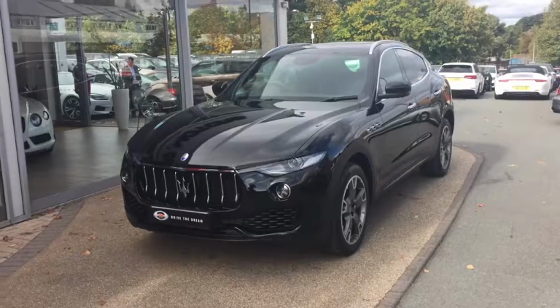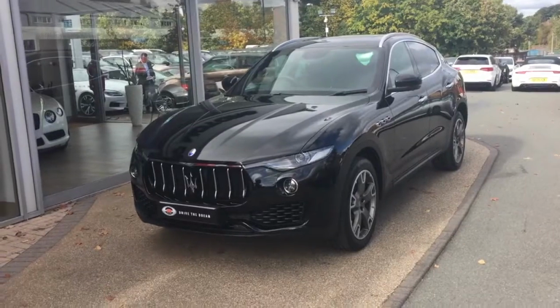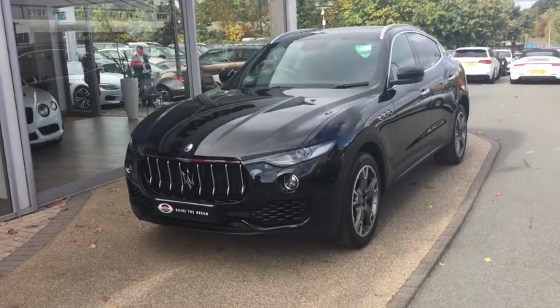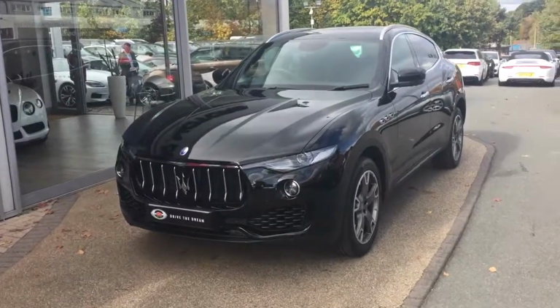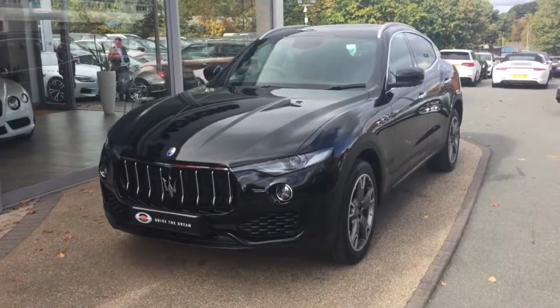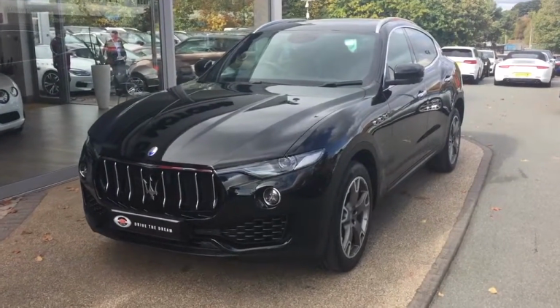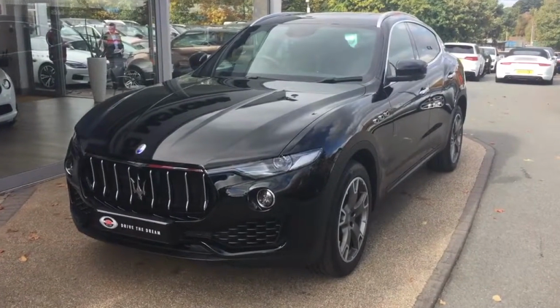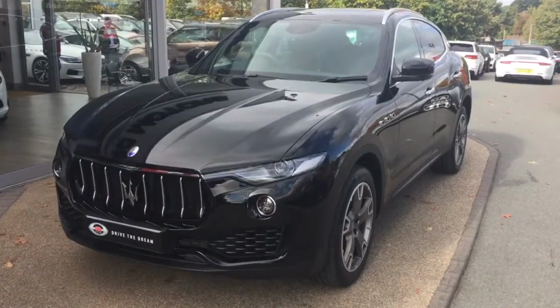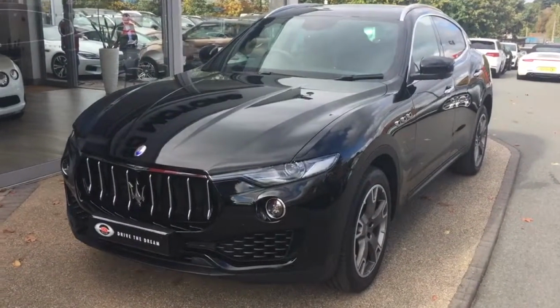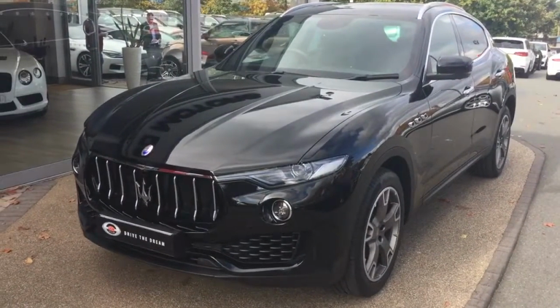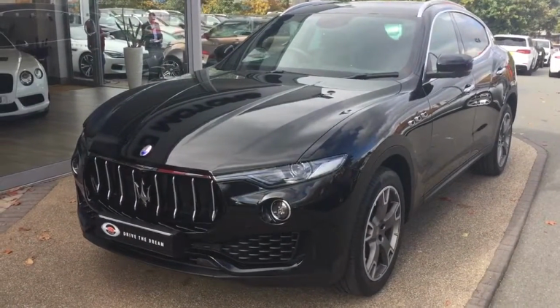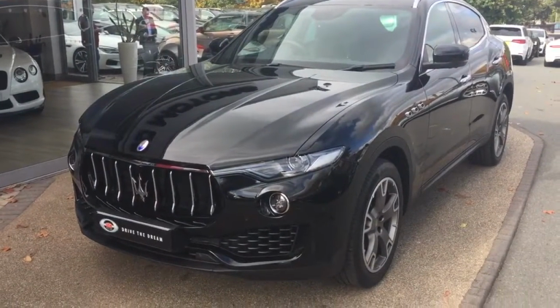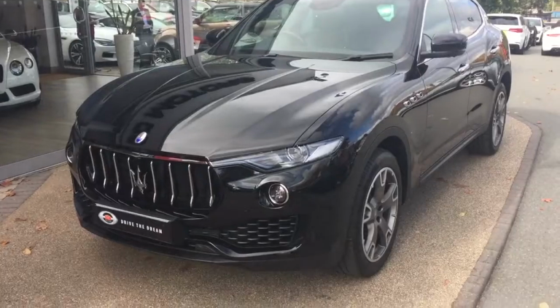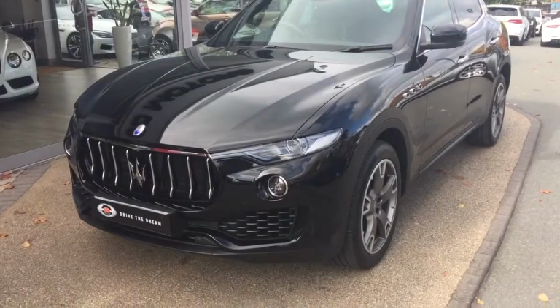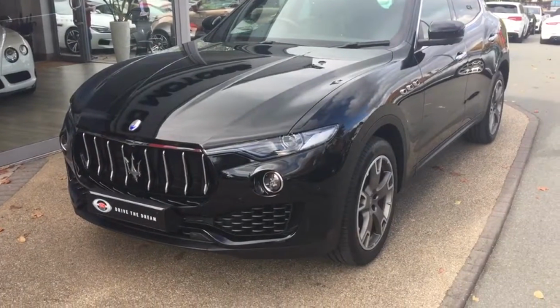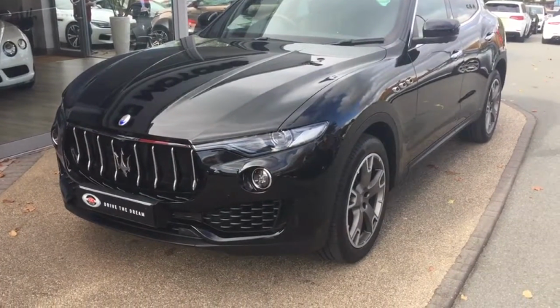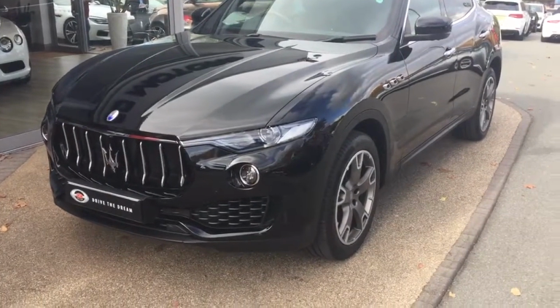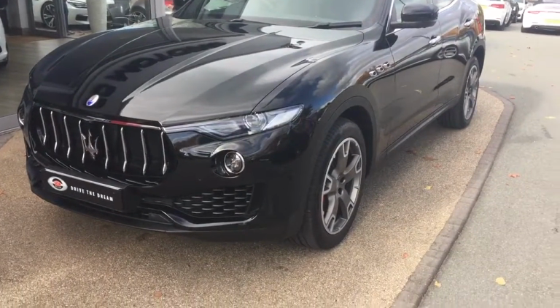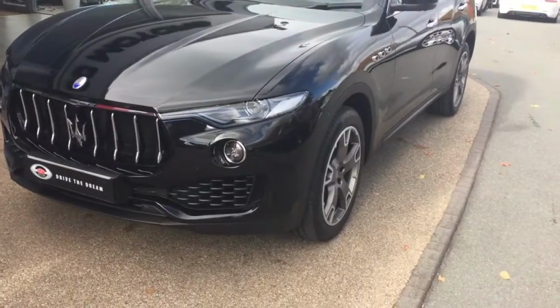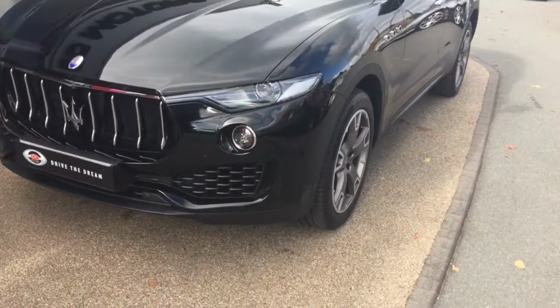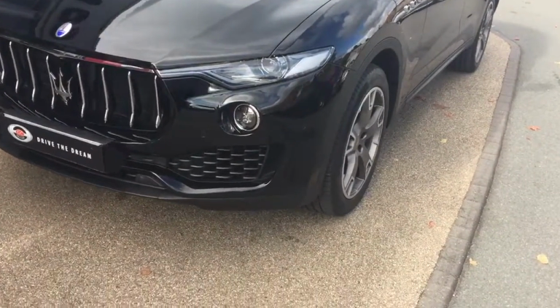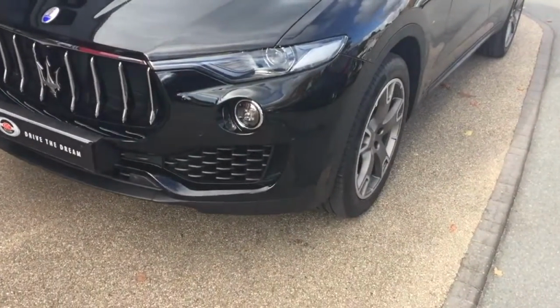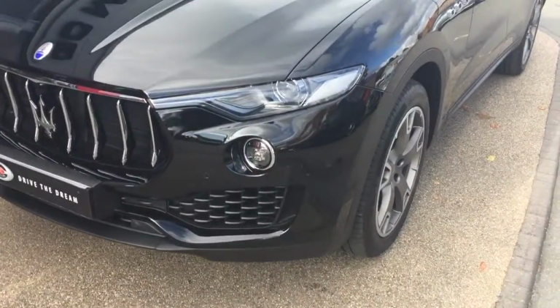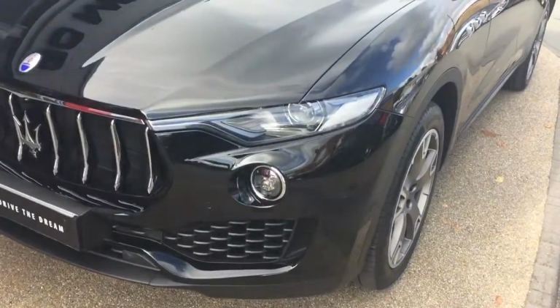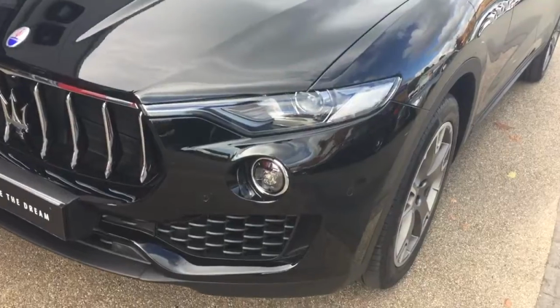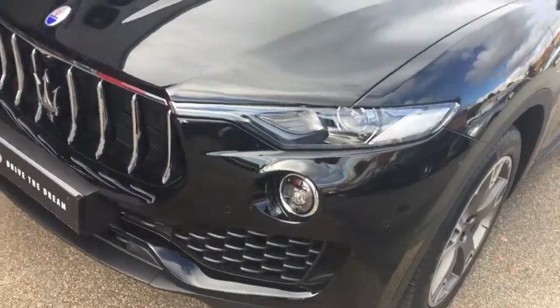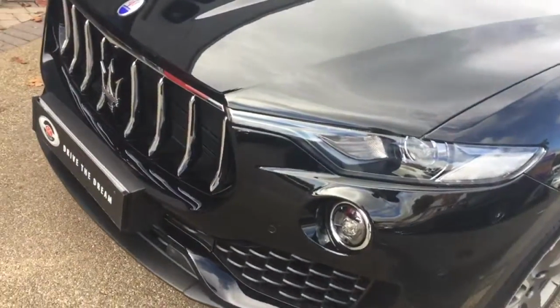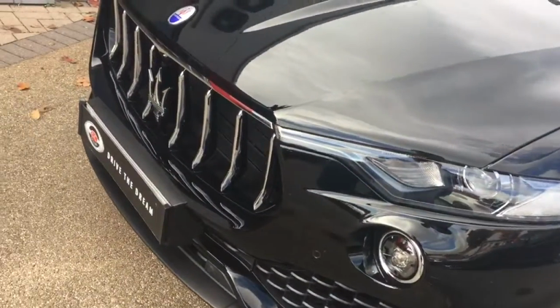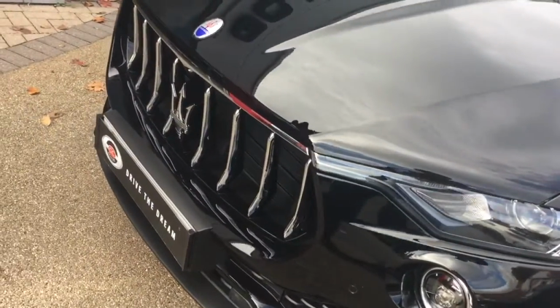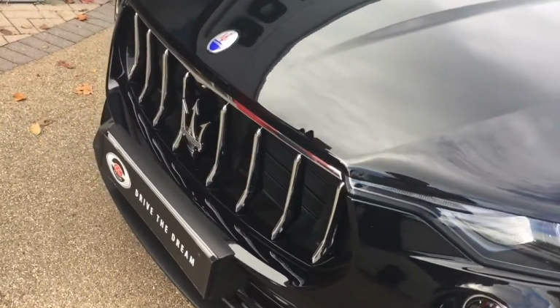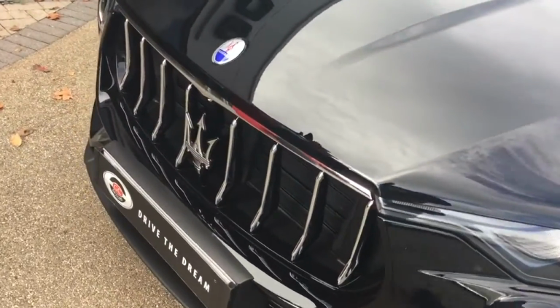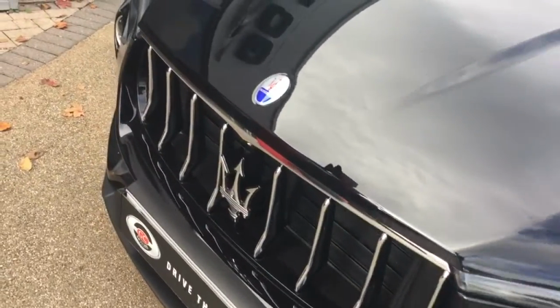Hi there, and thank you for your enquiry here at GC Motors in Harrogate. Here we have the Maserati Levante in black. I'm just going to give you a quick walk around the car, show you a few of the optional extras and the exterior paintwork in slightly closer detail.